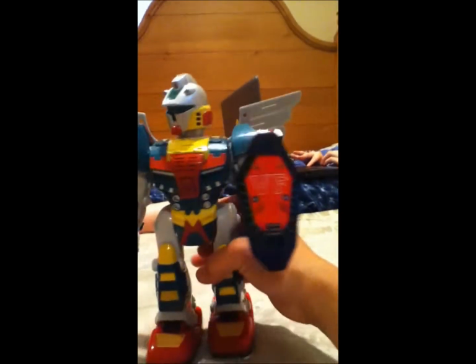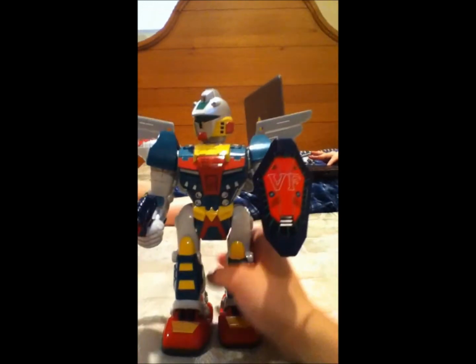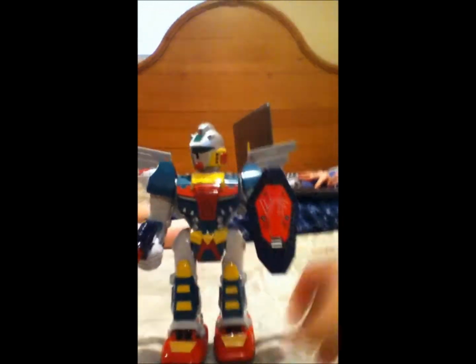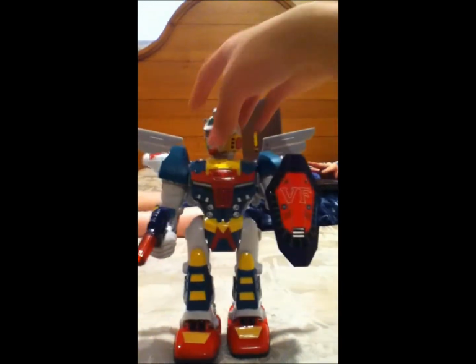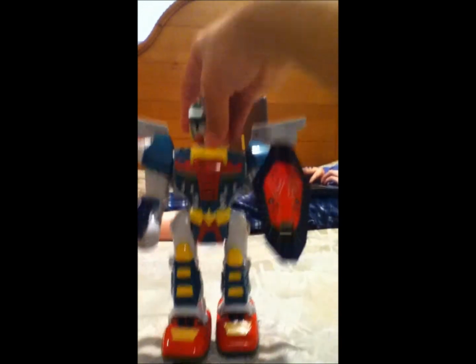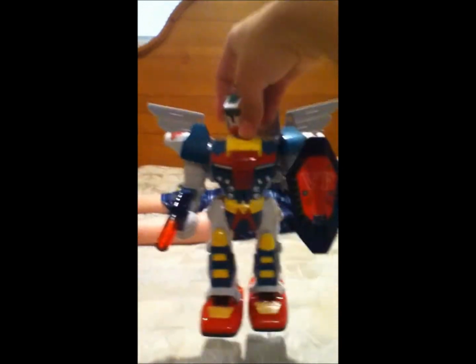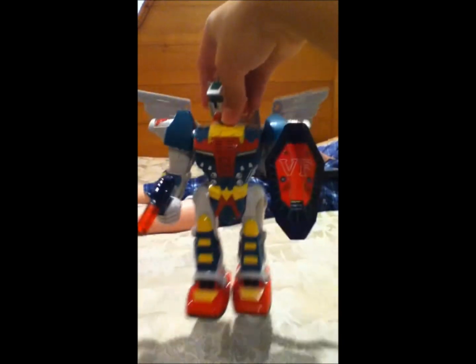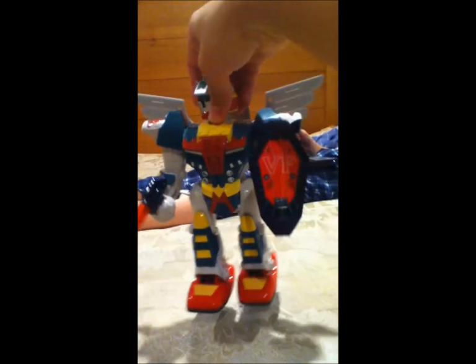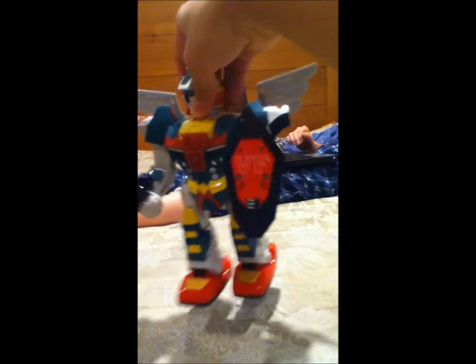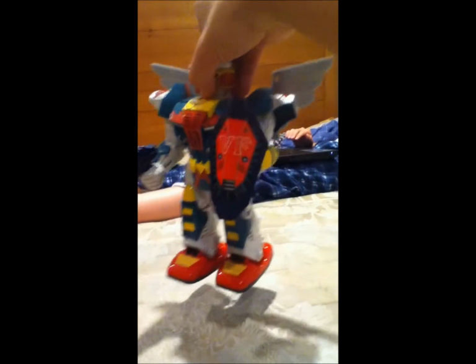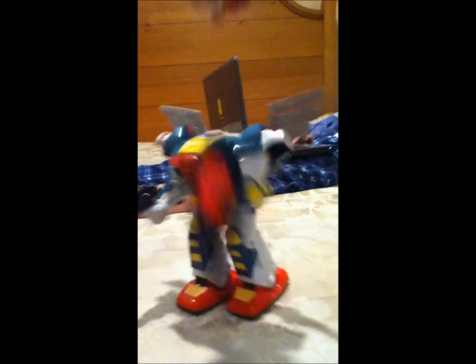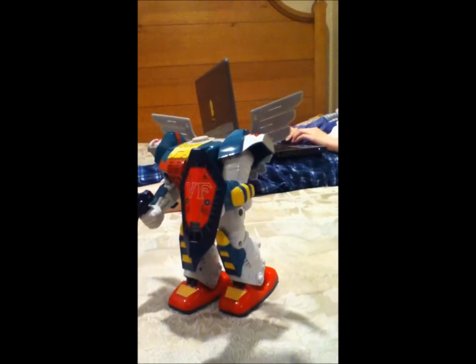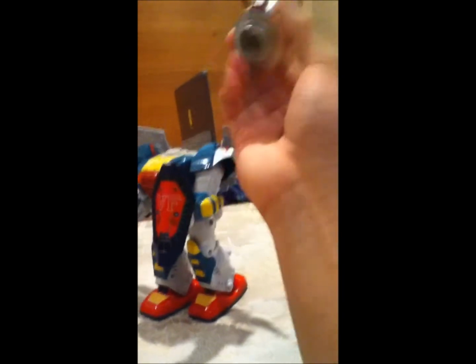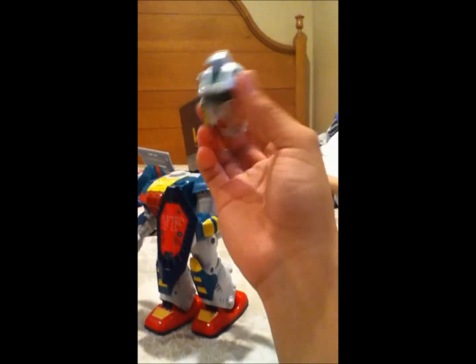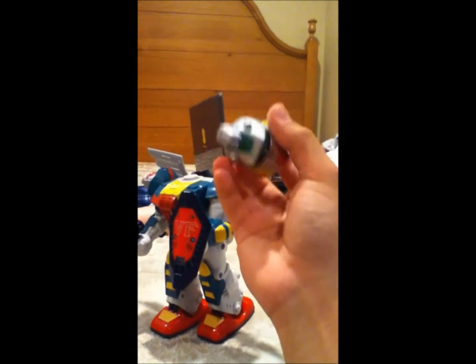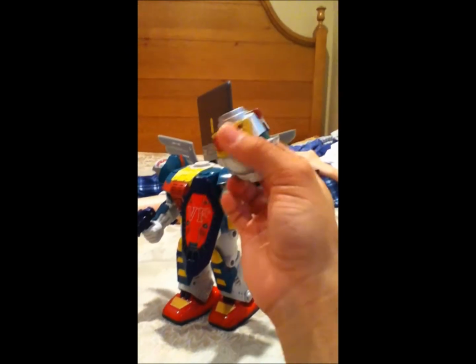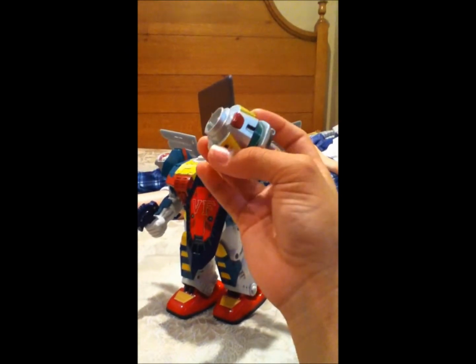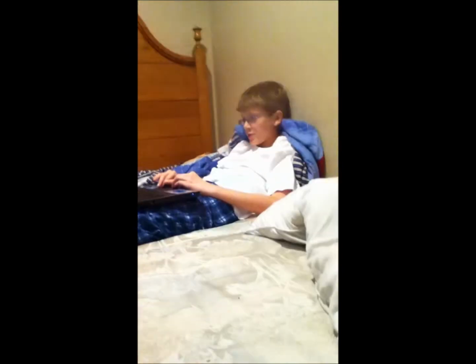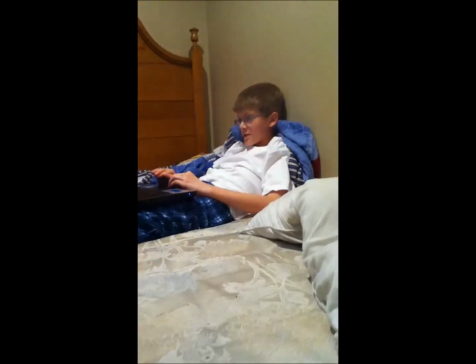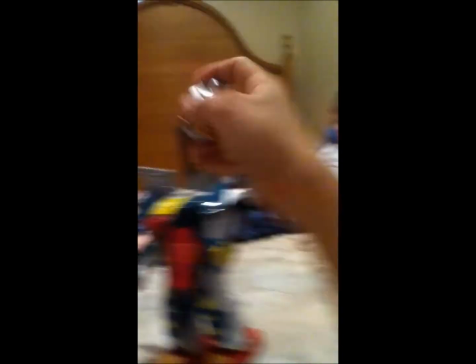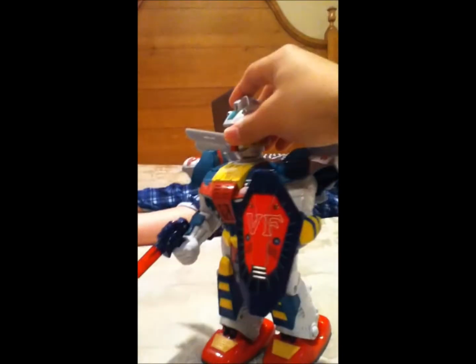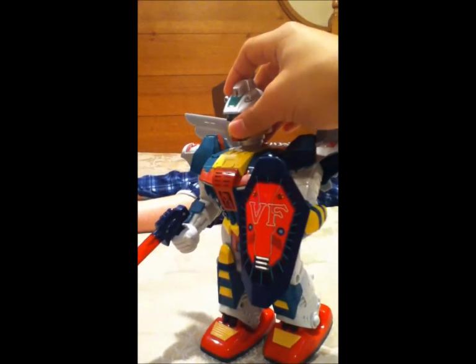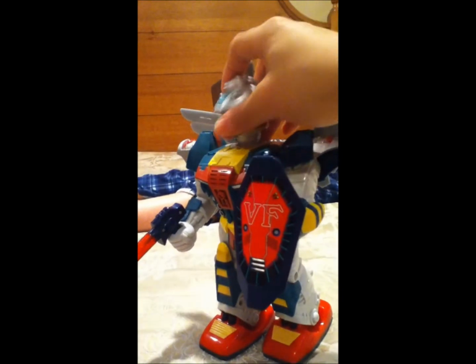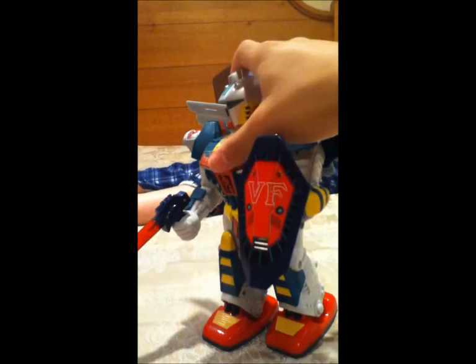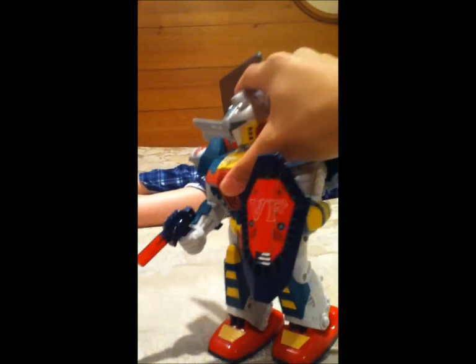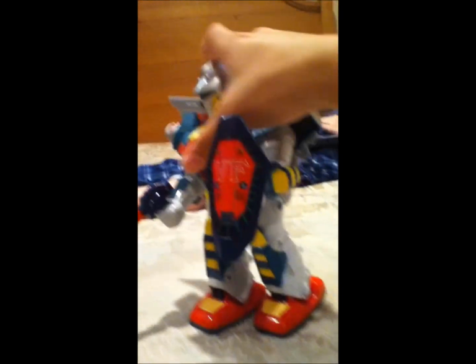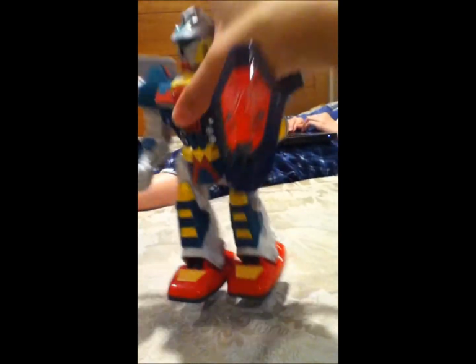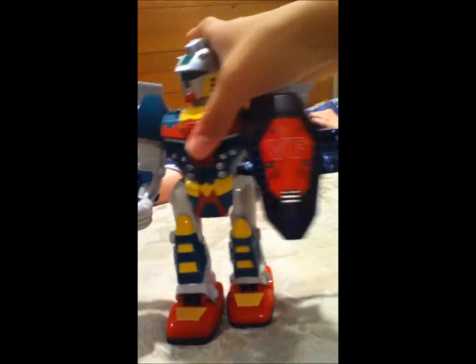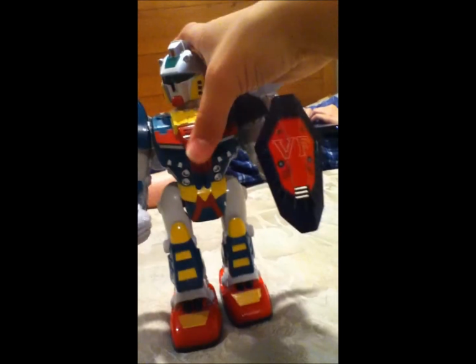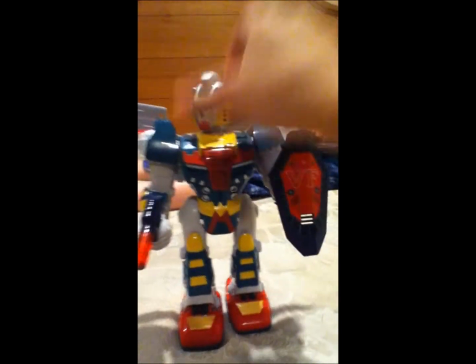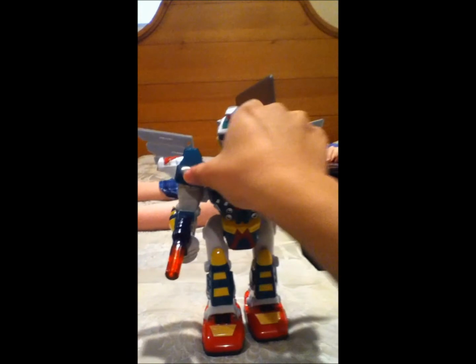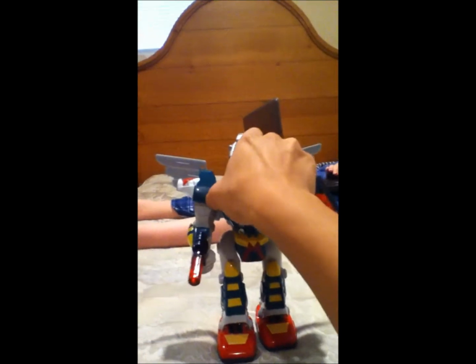When you're handling this, do not grab by the head, because if you're walking around with it there's a high chance it will fall off like this — you see the head just came off. Yeah, it's happened to him twice and it's happened to me once as well because I forgot. The parts can come off pretty easily.